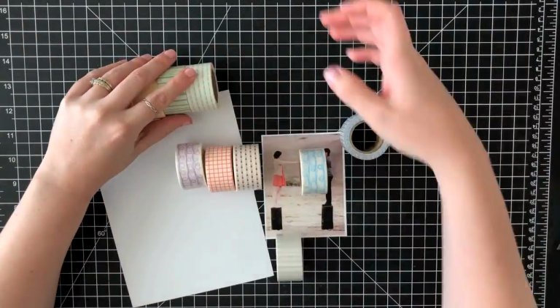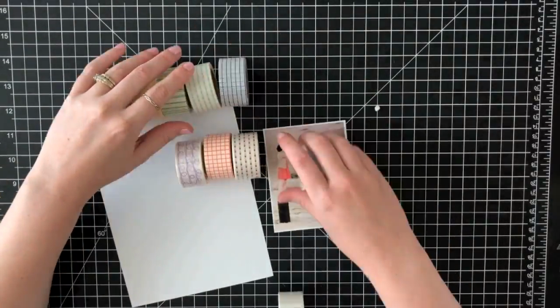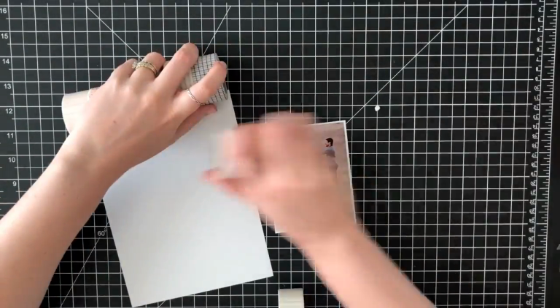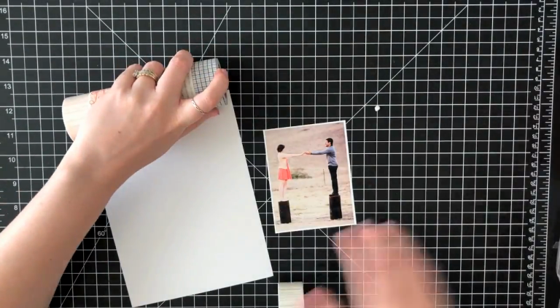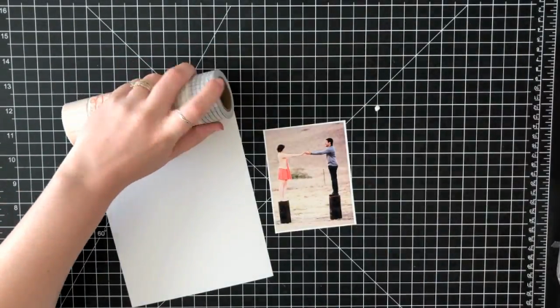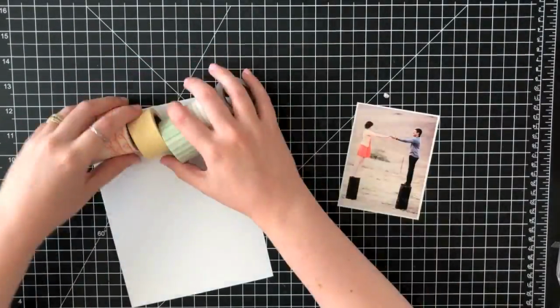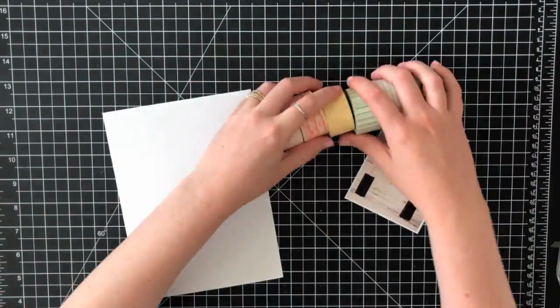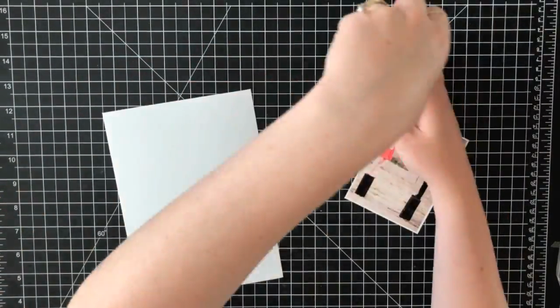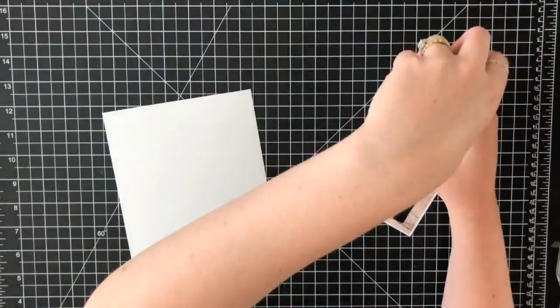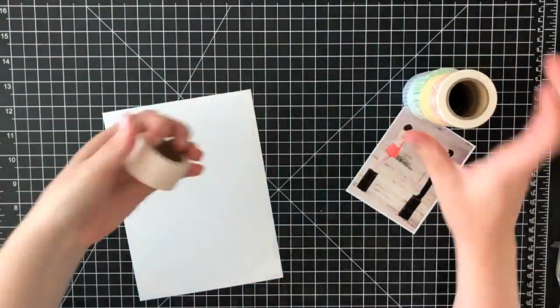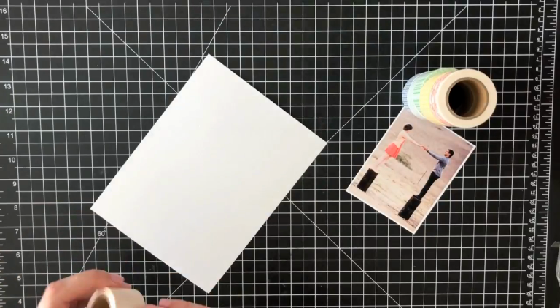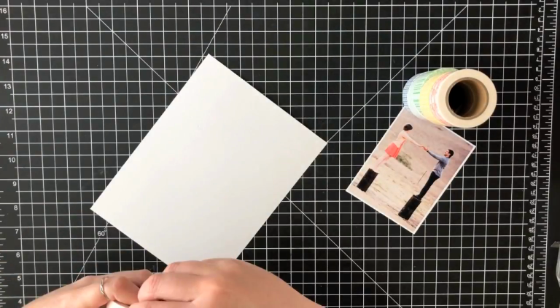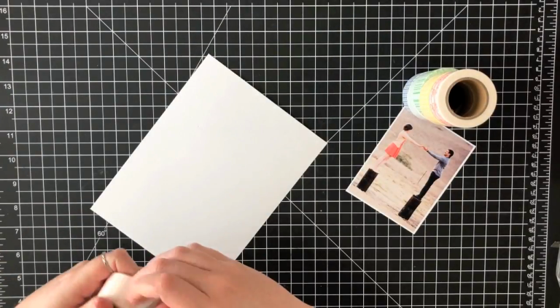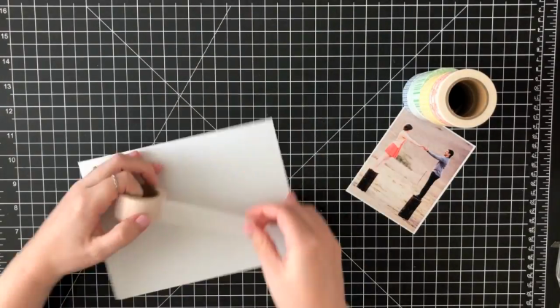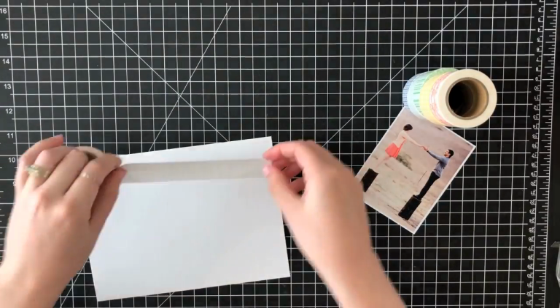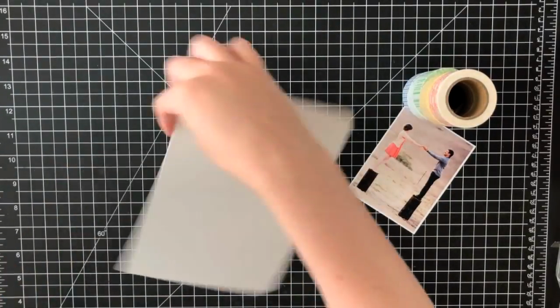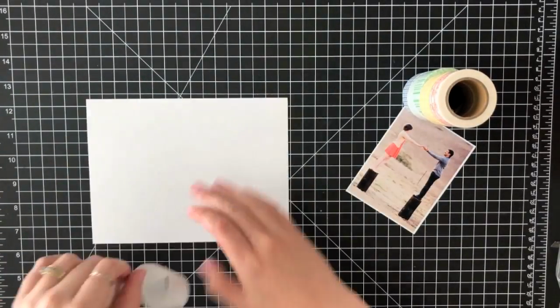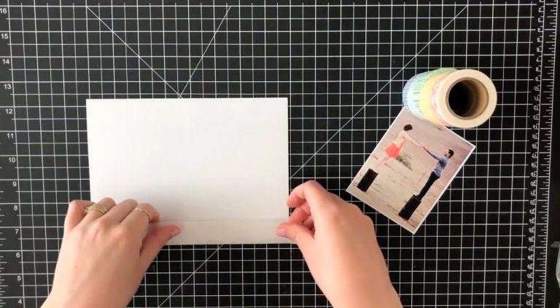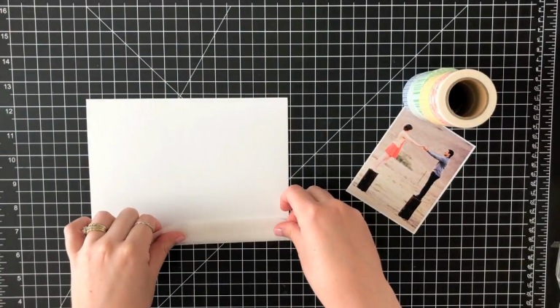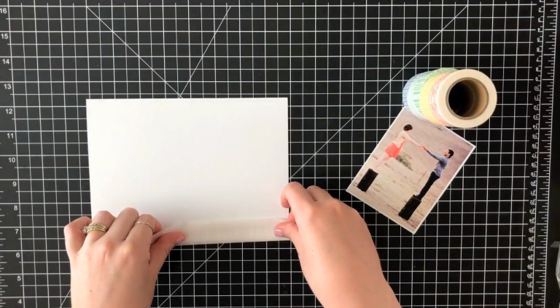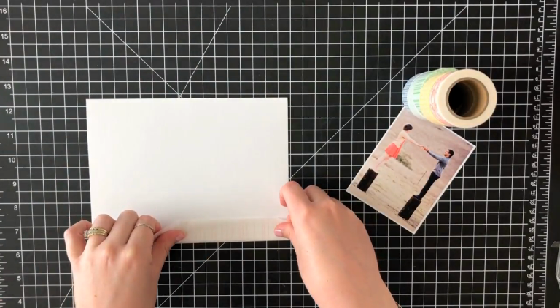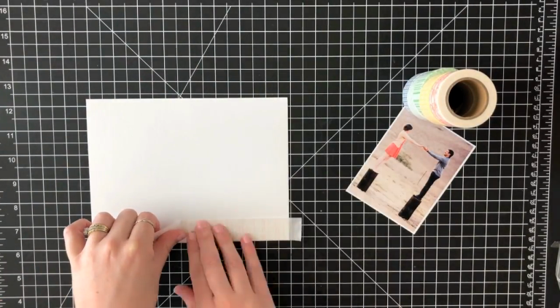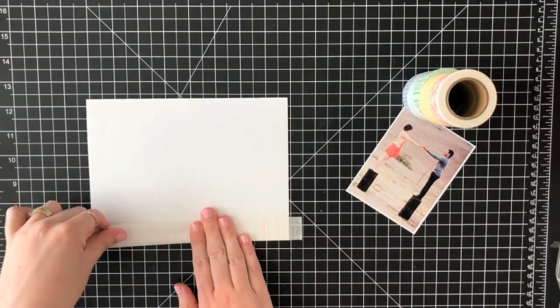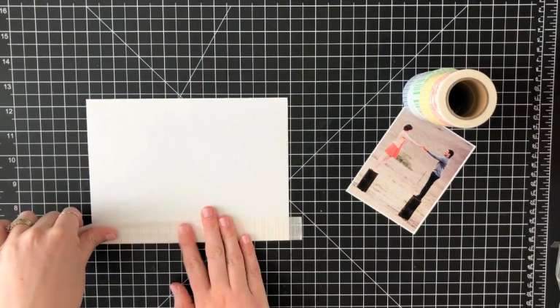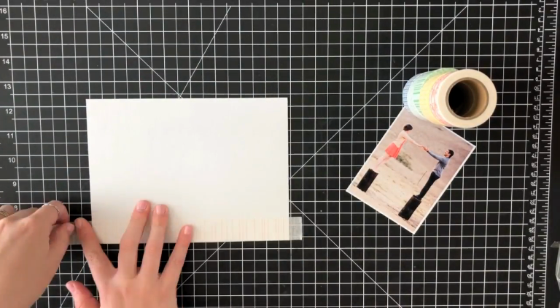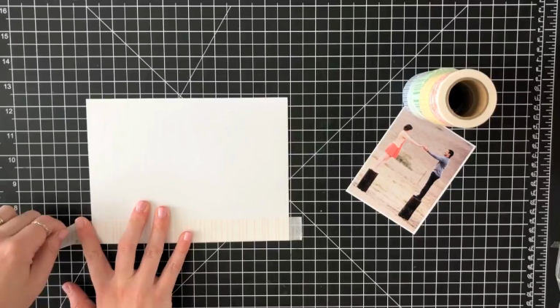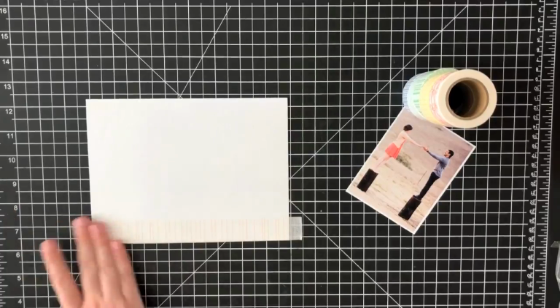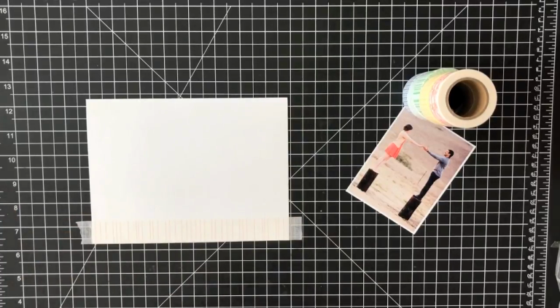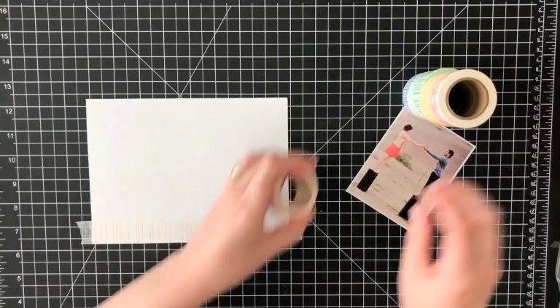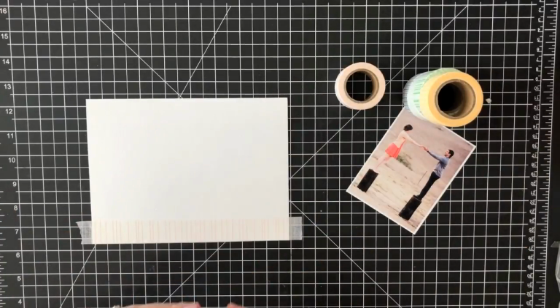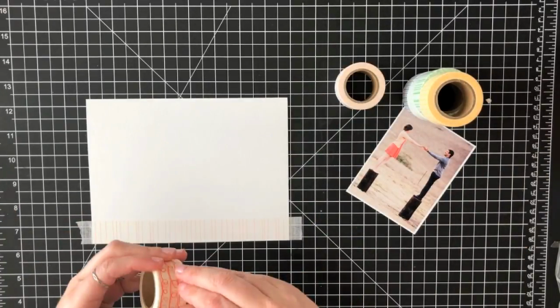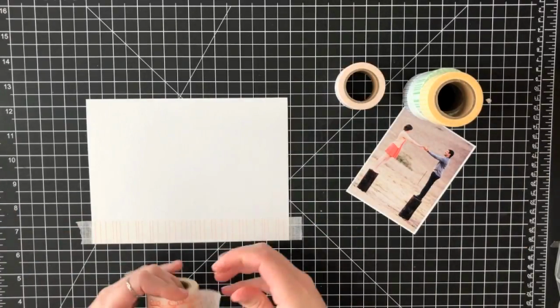Hey guys, it's Sarah here. Today I wanted to share a really quick 6x8 layout with you using the brand new Studio Calico Color Theory Washi Tapes and Labels.